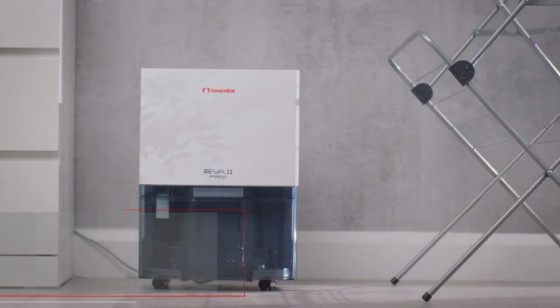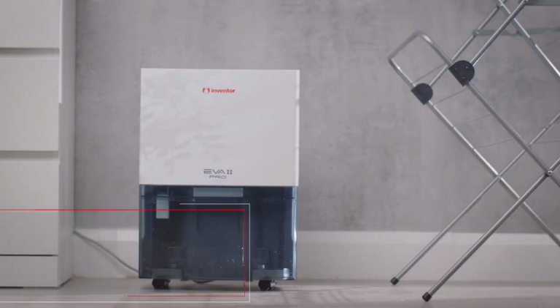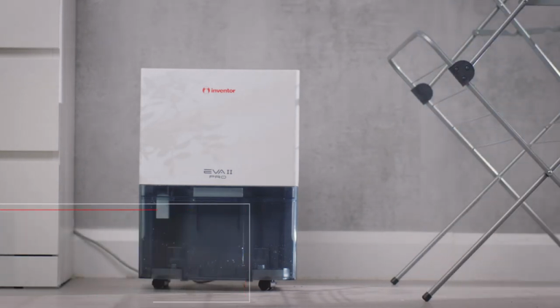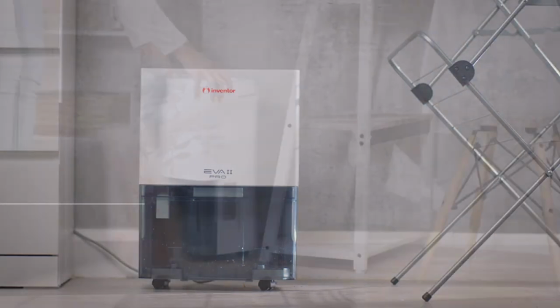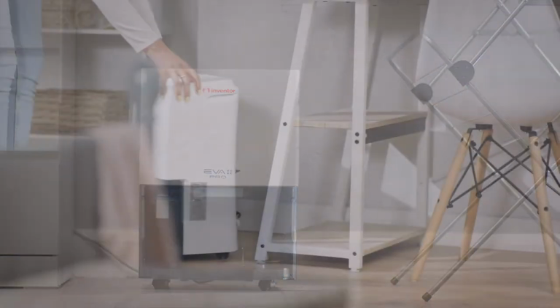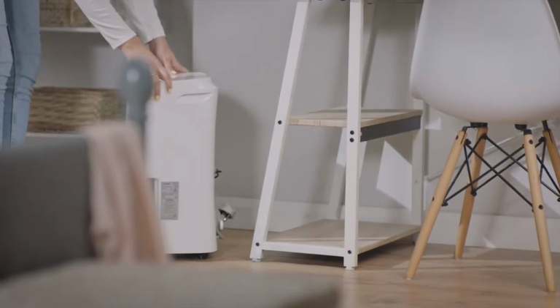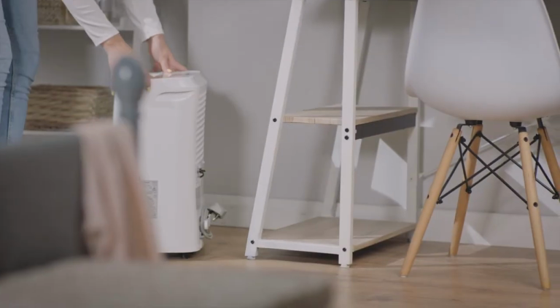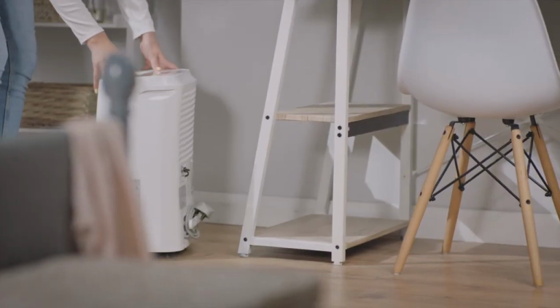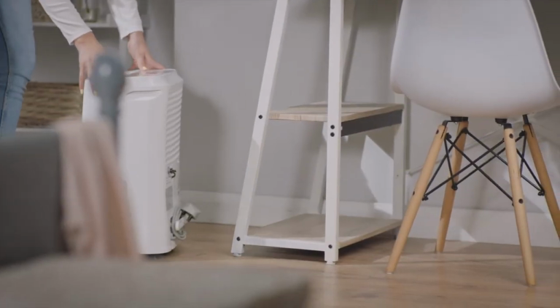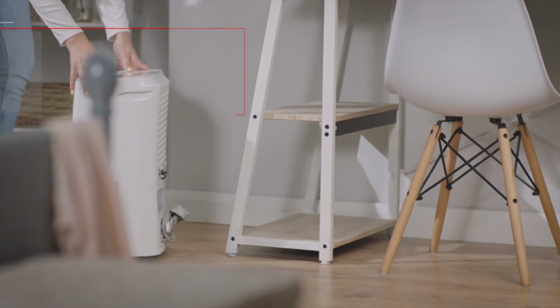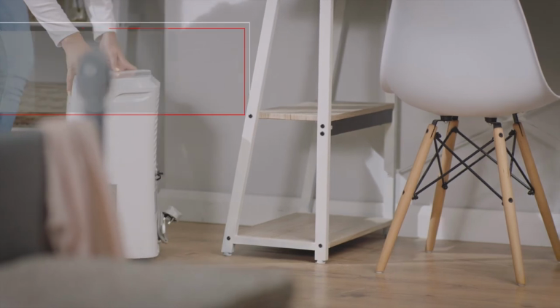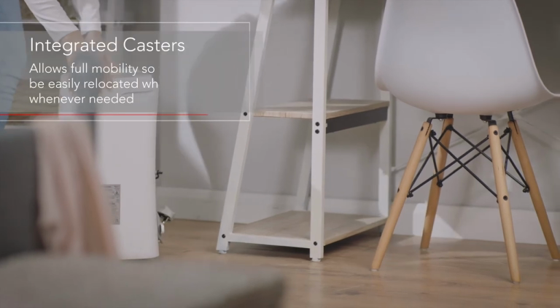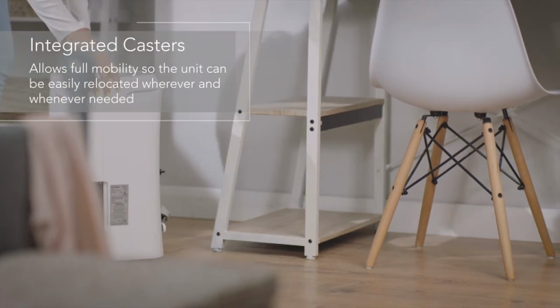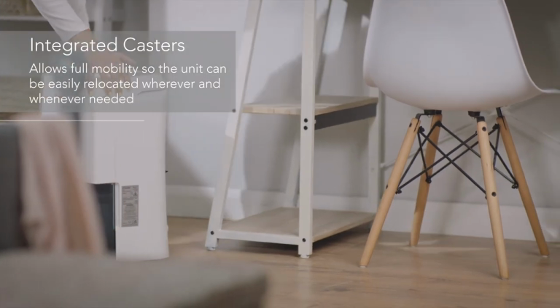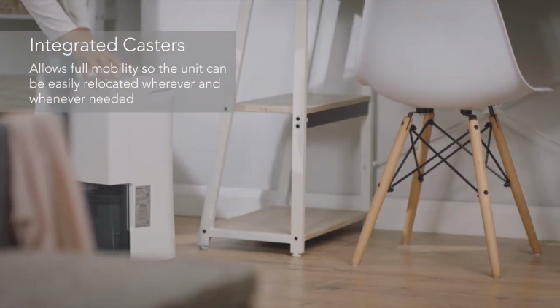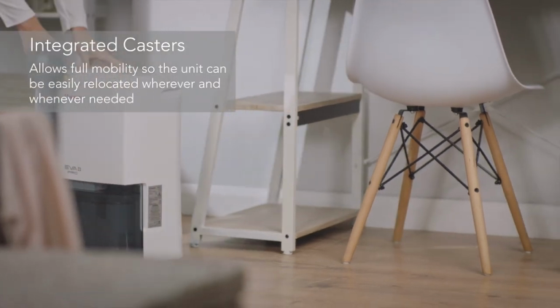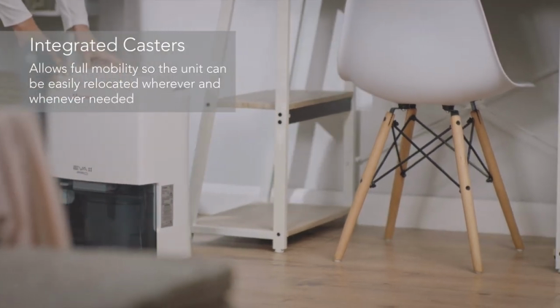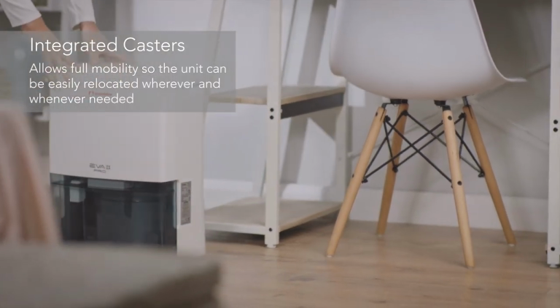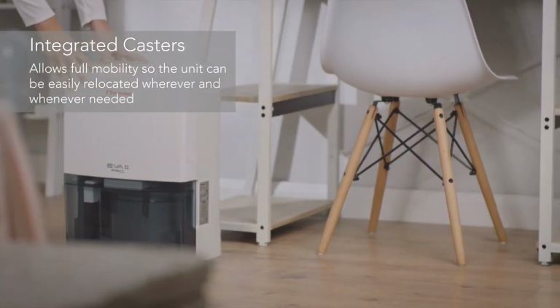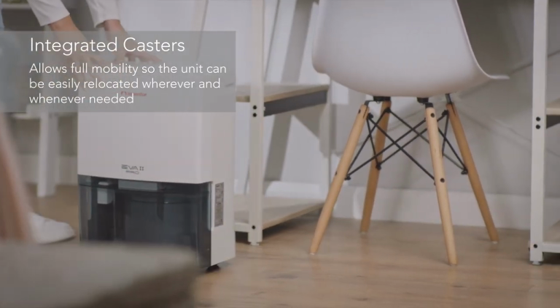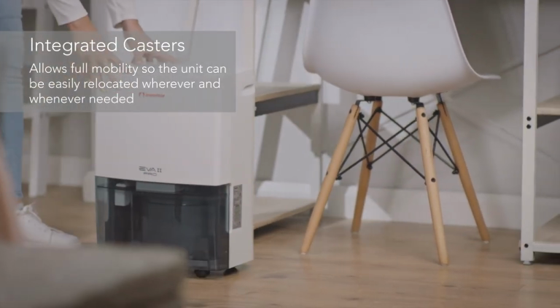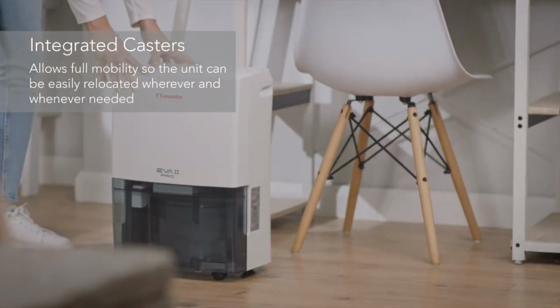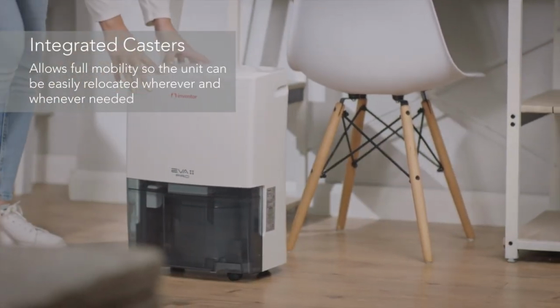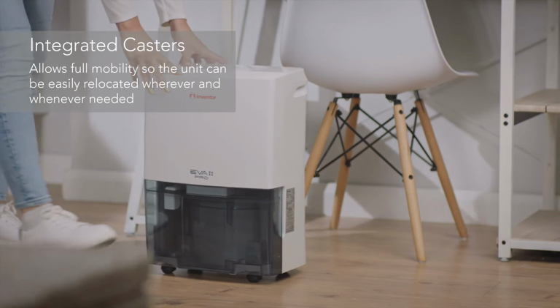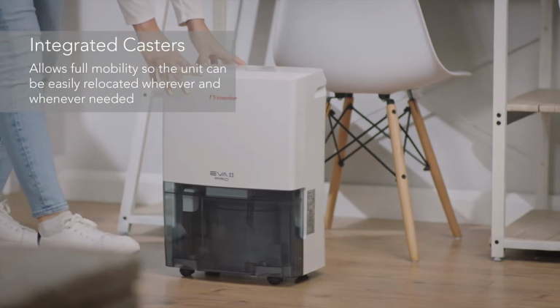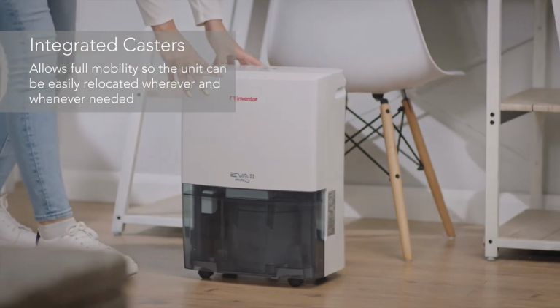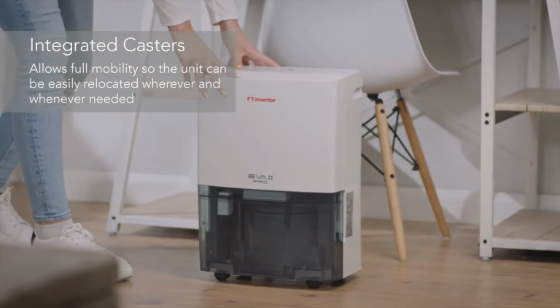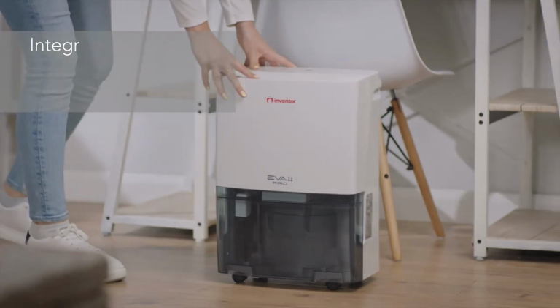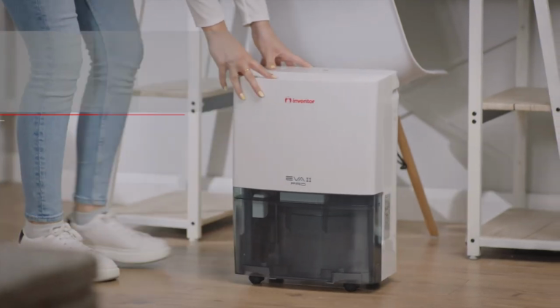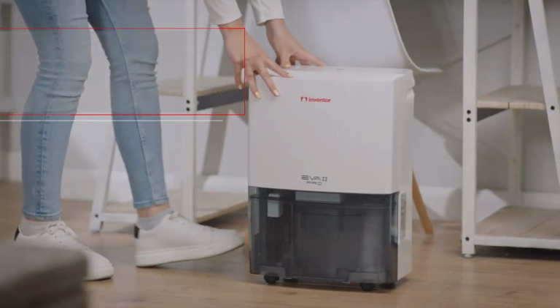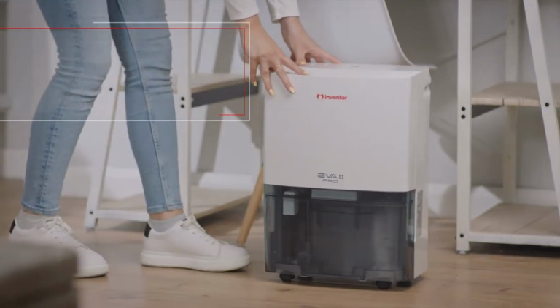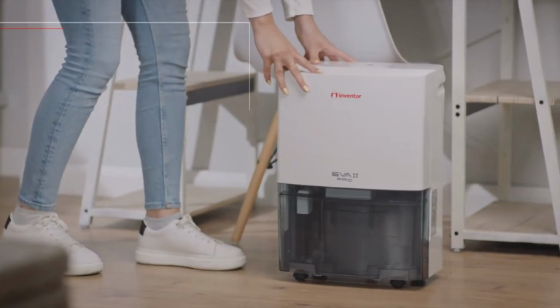For optimal results, the dehumidifier sits on four integrated castors that swivel so you can move it around the house and easily relocate the unit without having to lift or carry it.